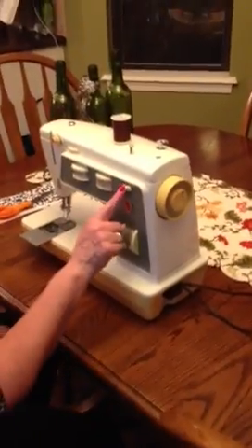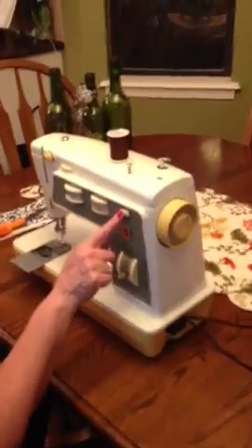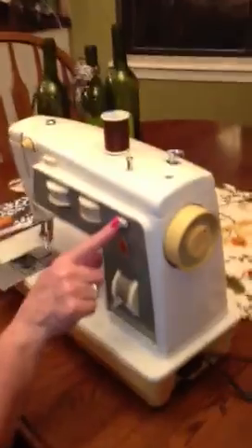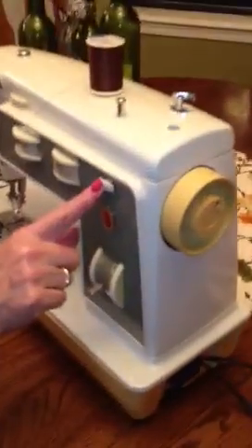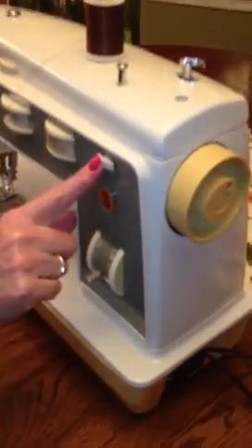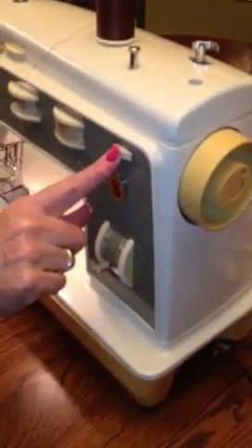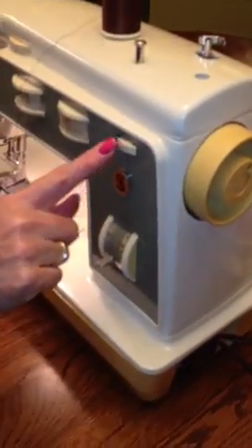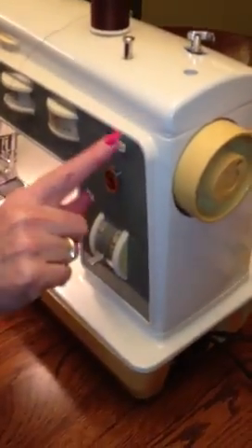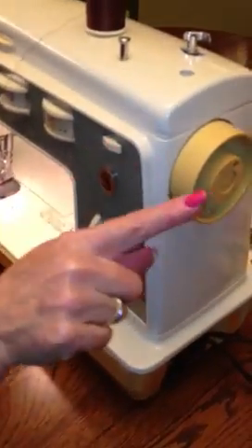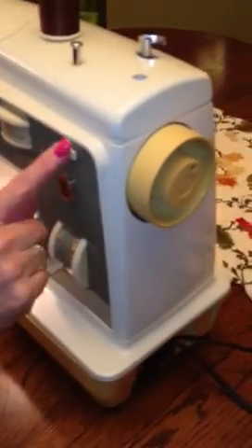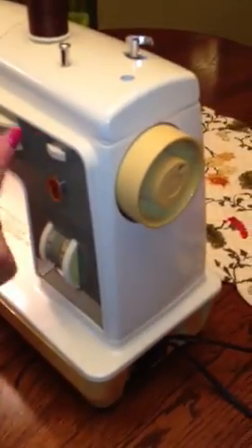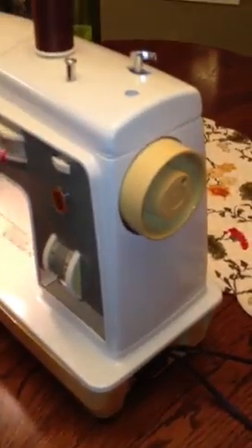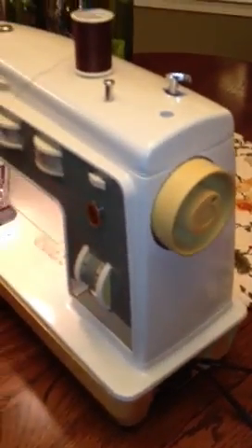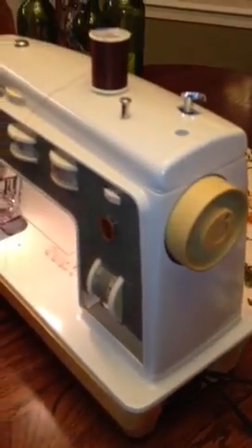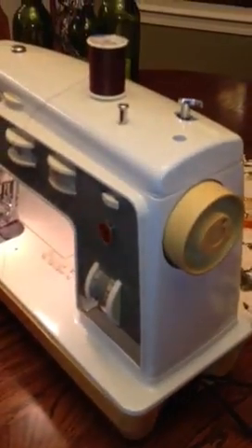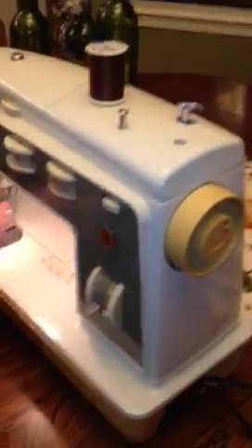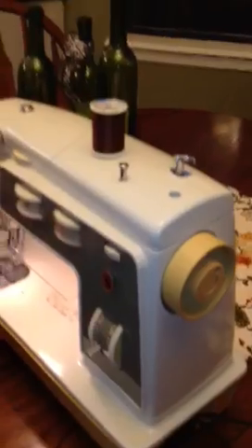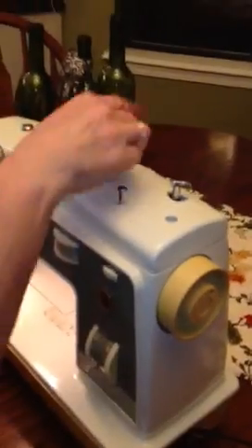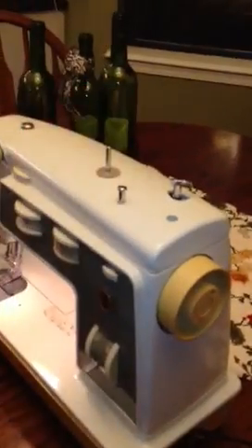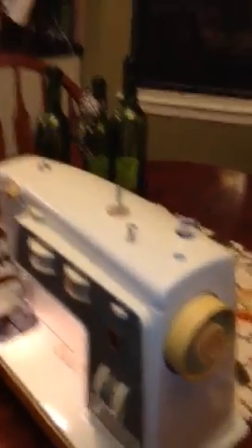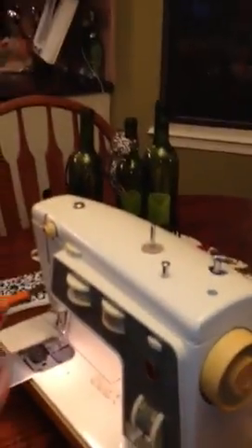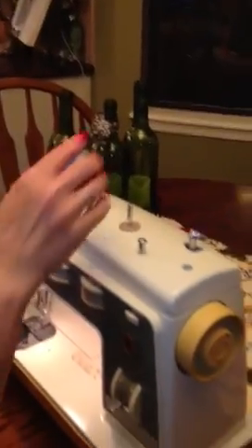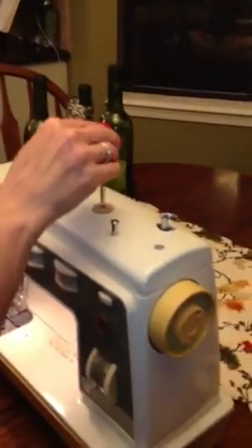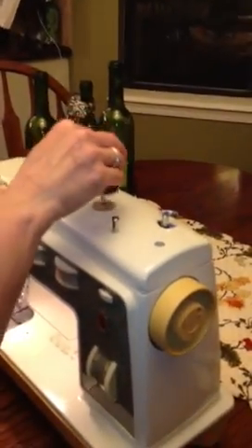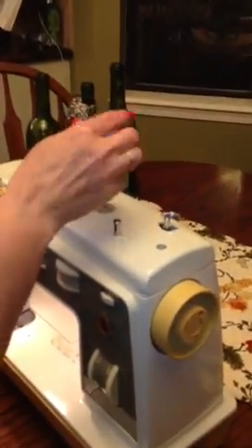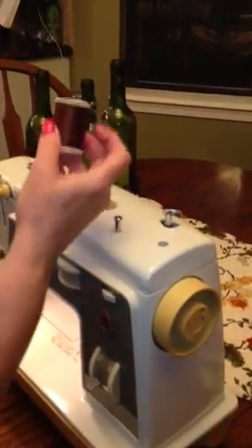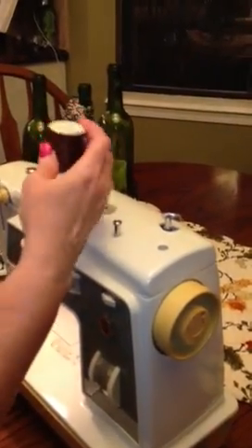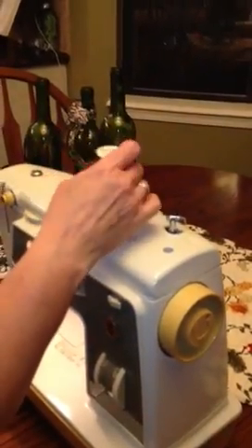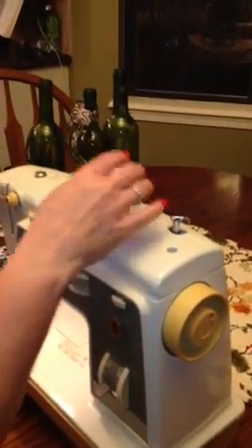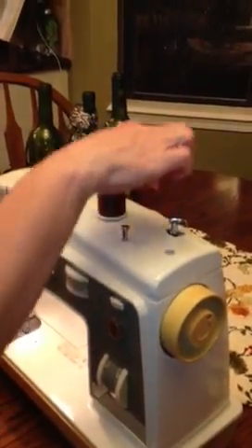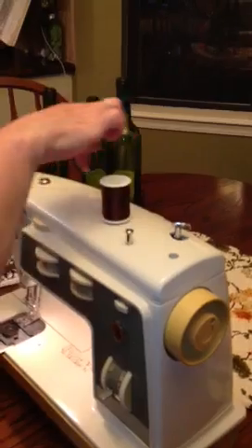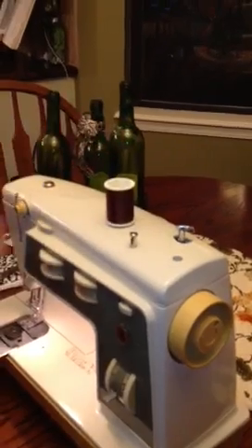Then turn it on right here. This side goes slow, this side goes faster when you get really good. Here's how you thread it. Put your thread on here, and have it coming around from behind.